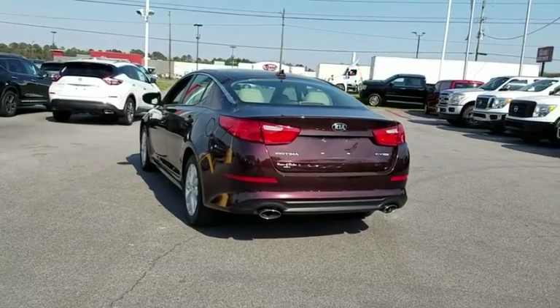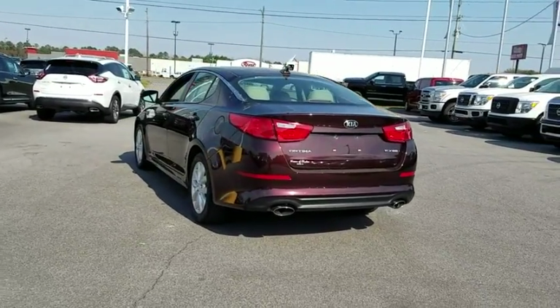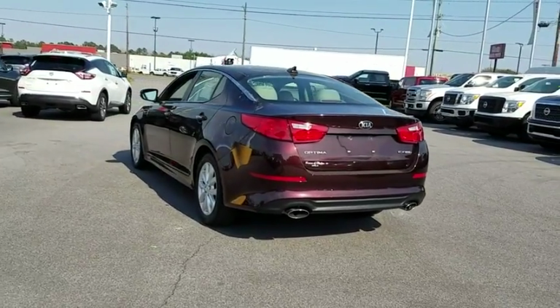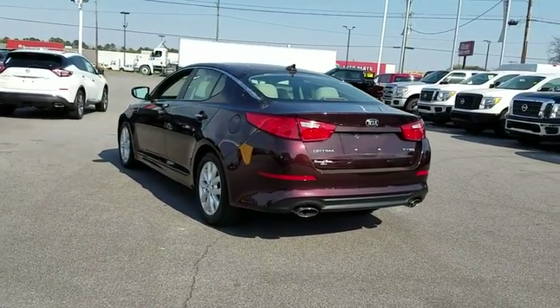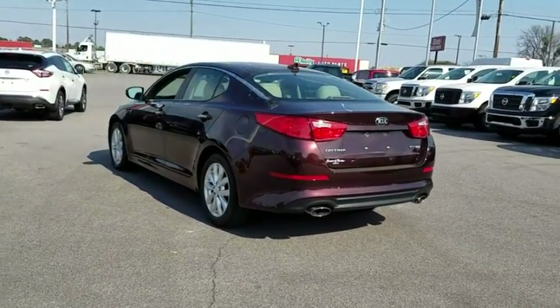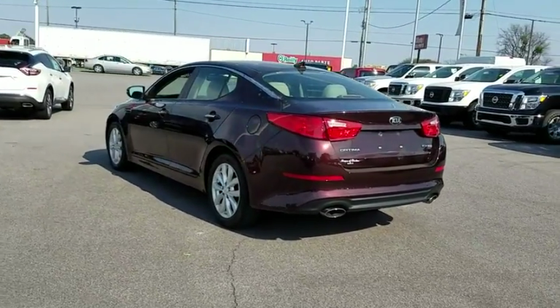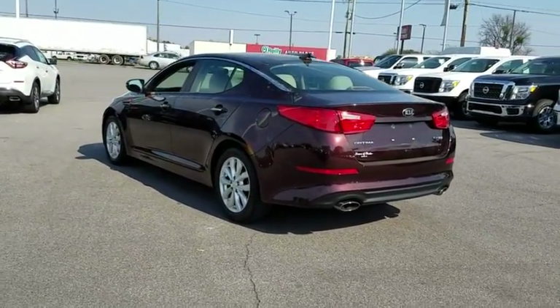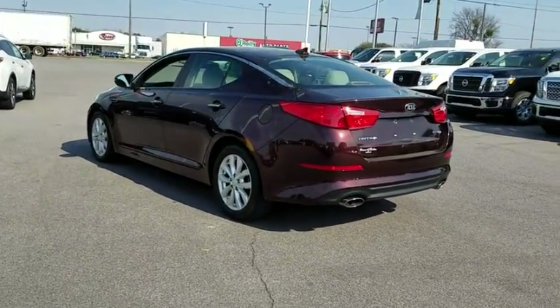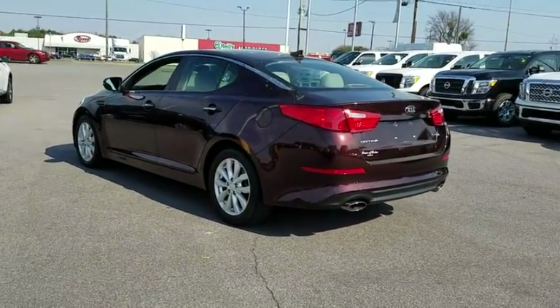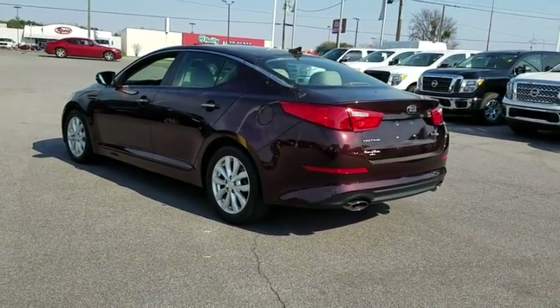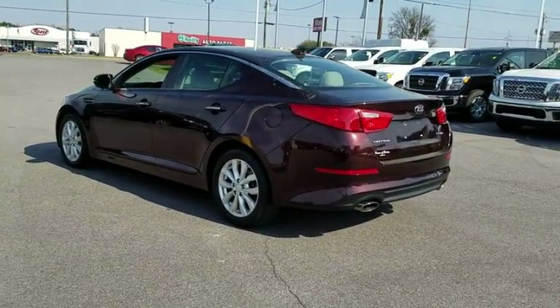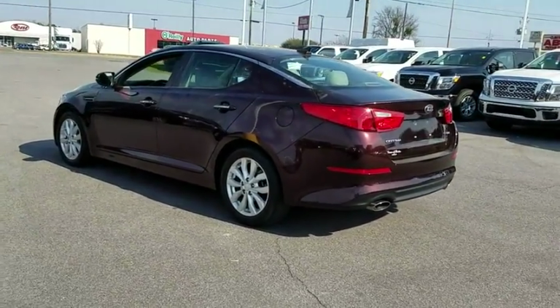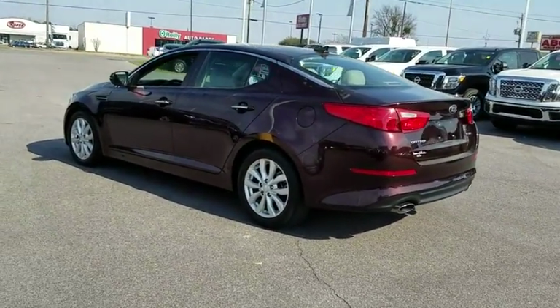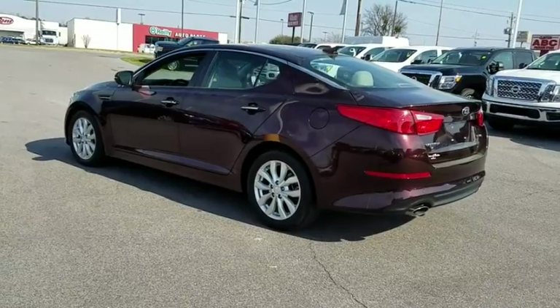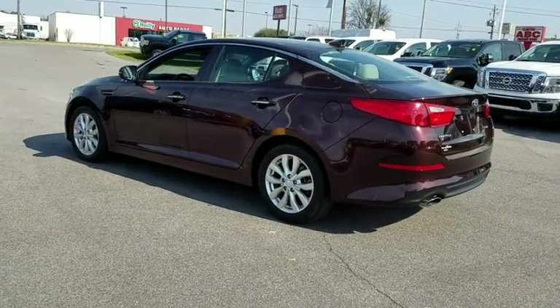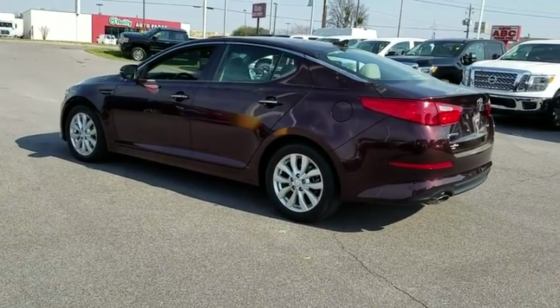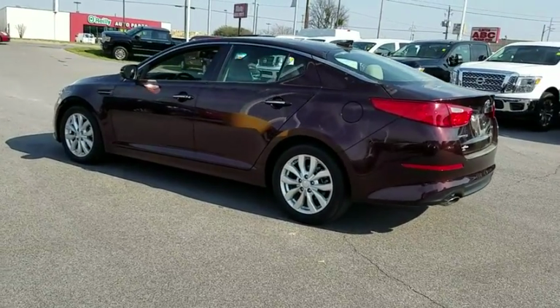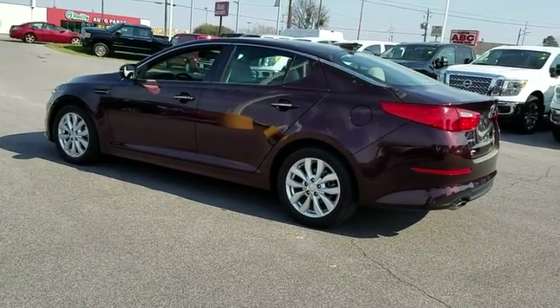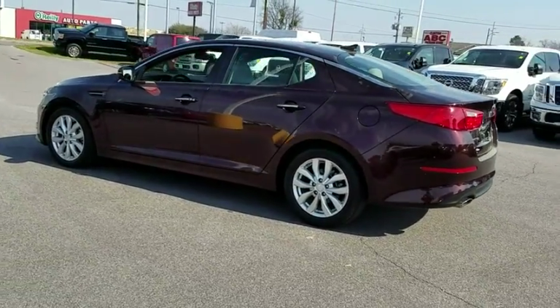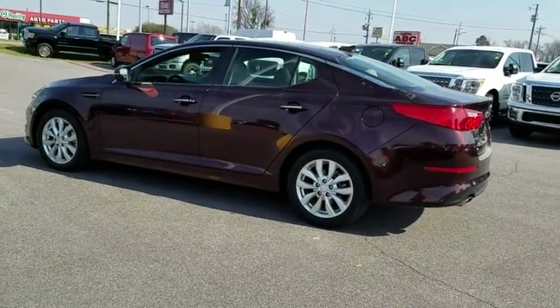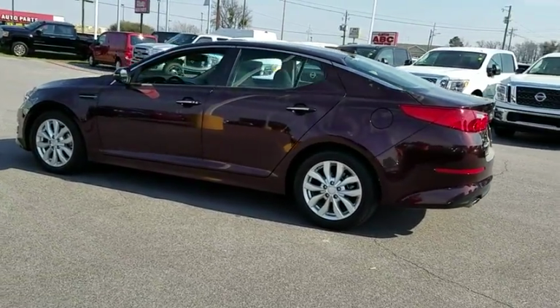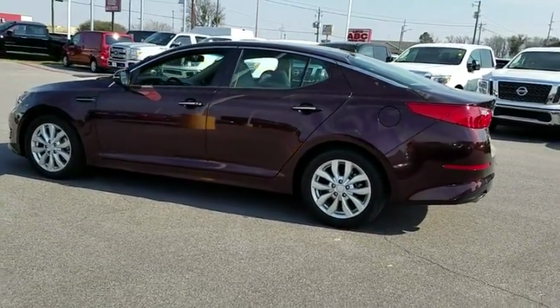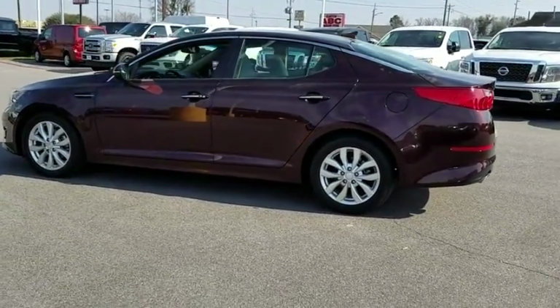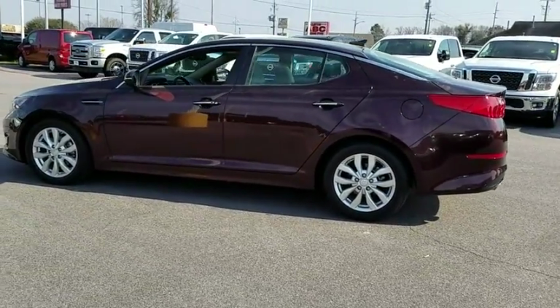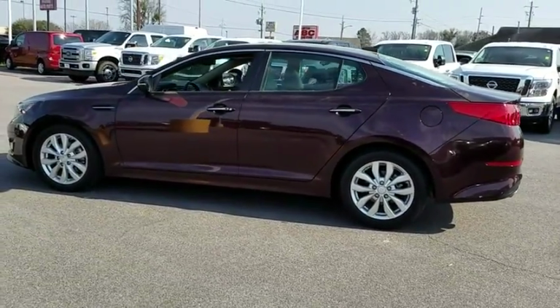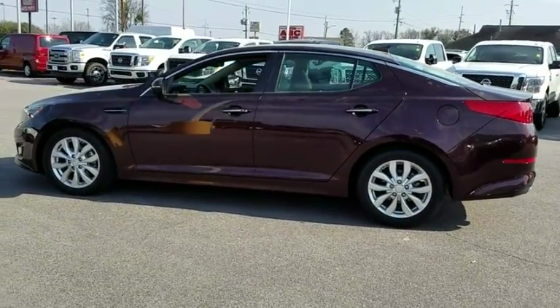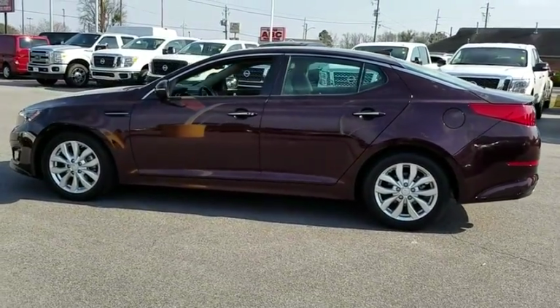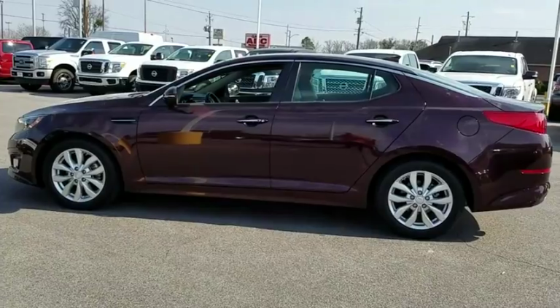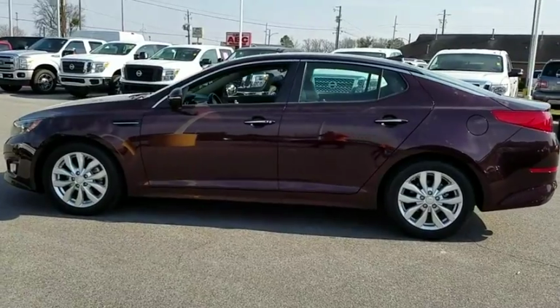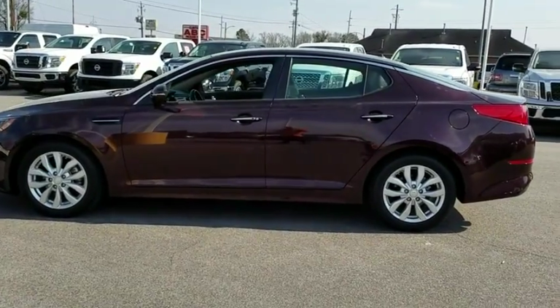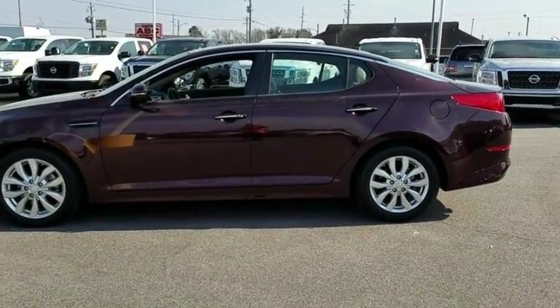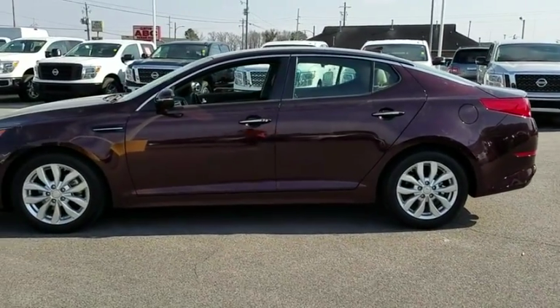Here are some of this vehicle's great options: cargo net, leather seats, cargo tray. This vehicle is Carfax certified one owner and qualifies for the Carfax buy-back guarantee.